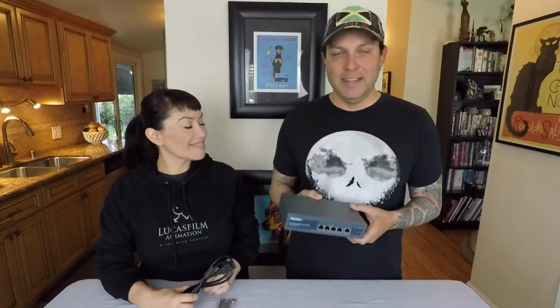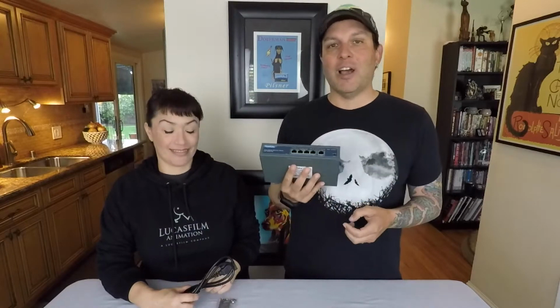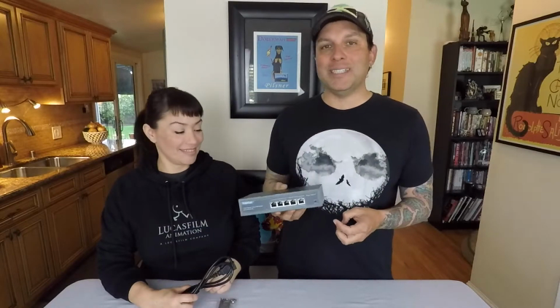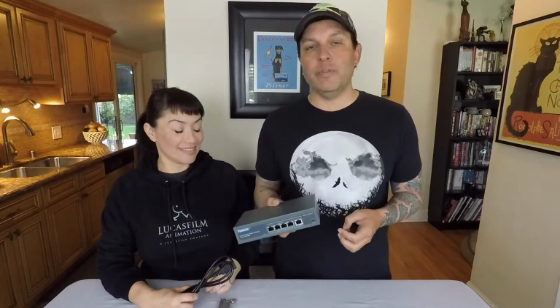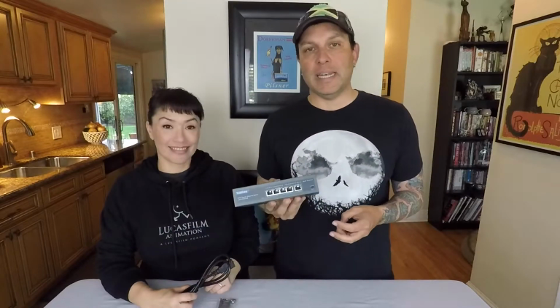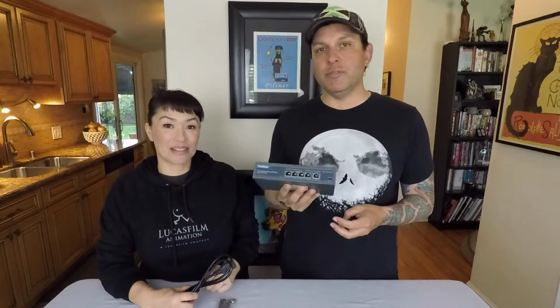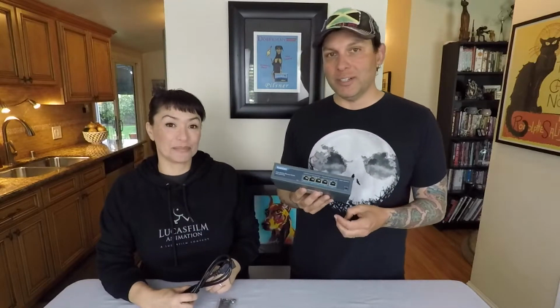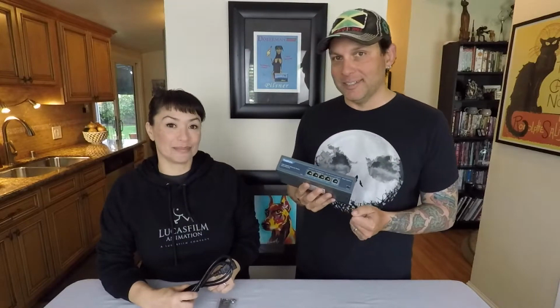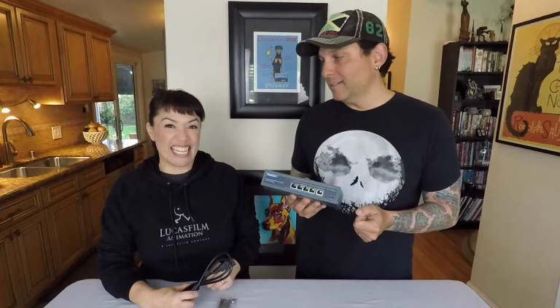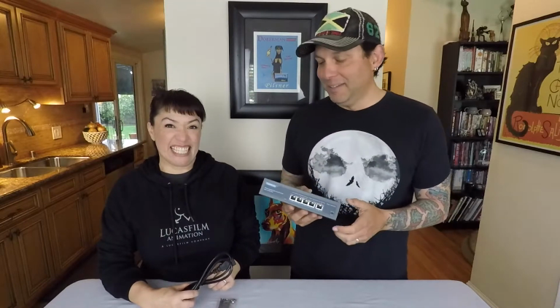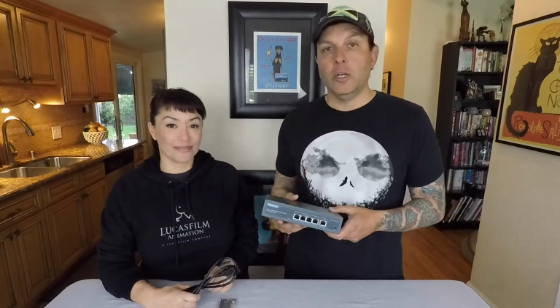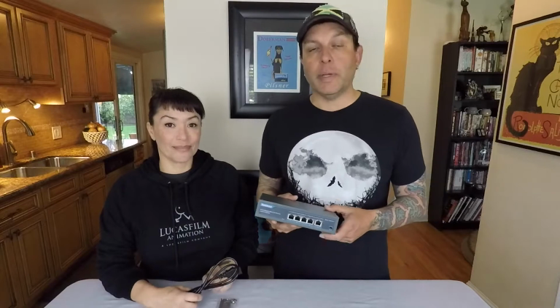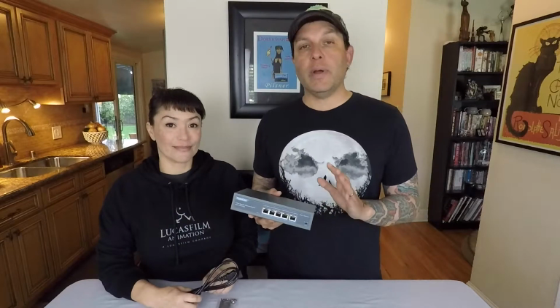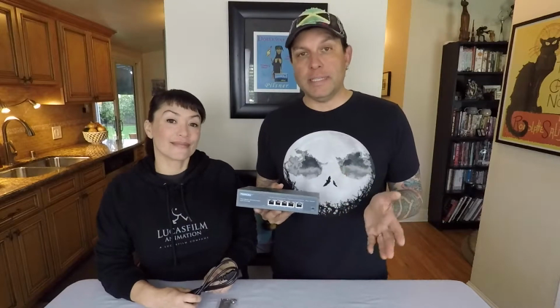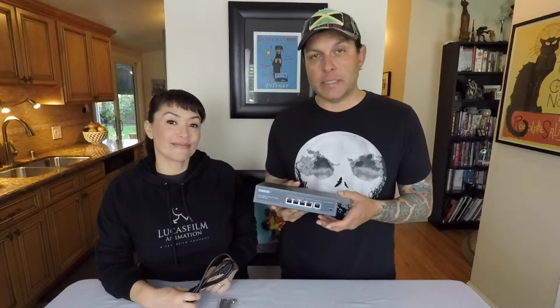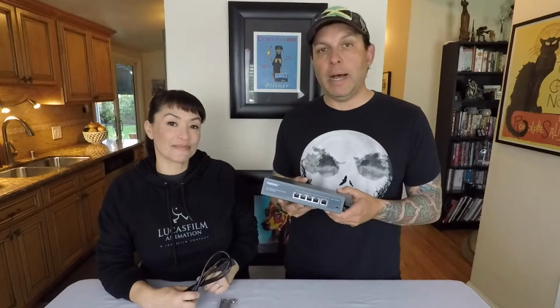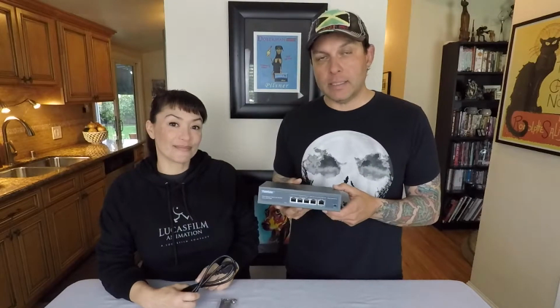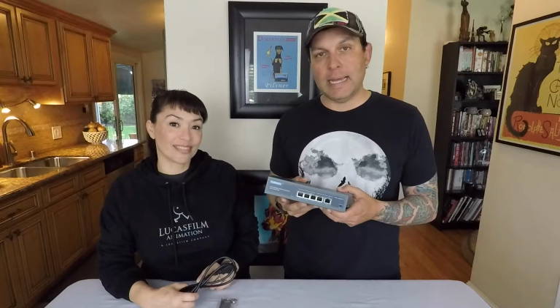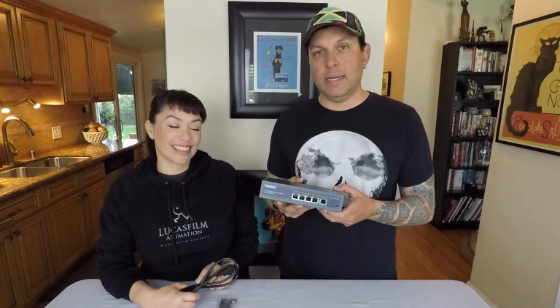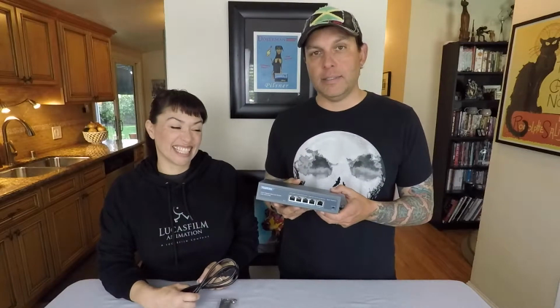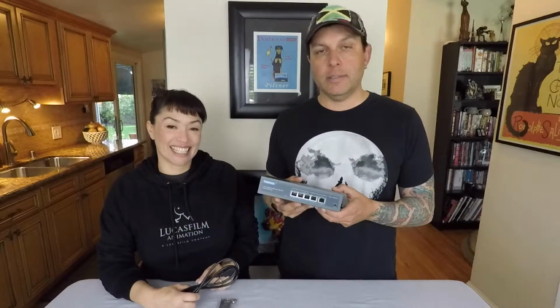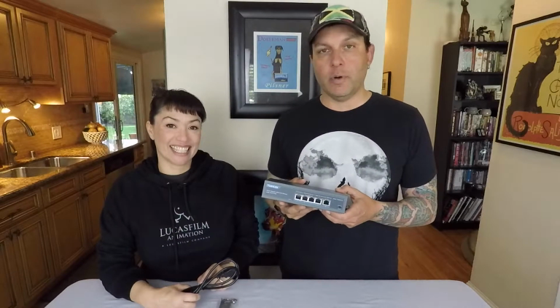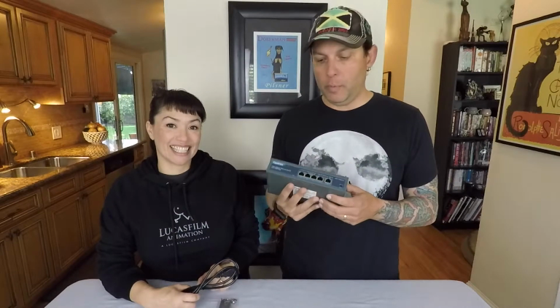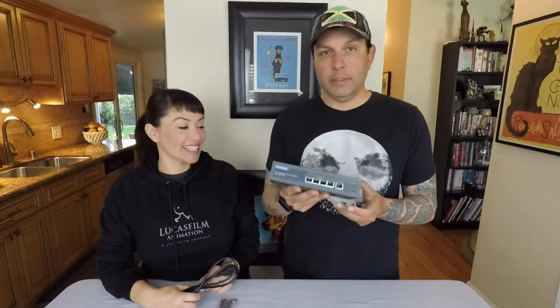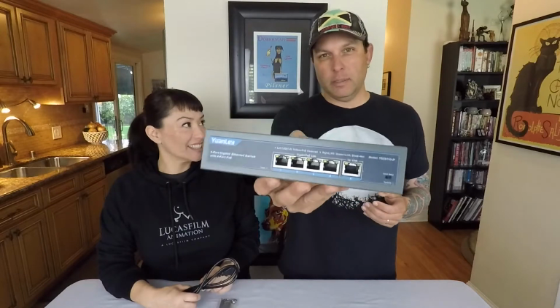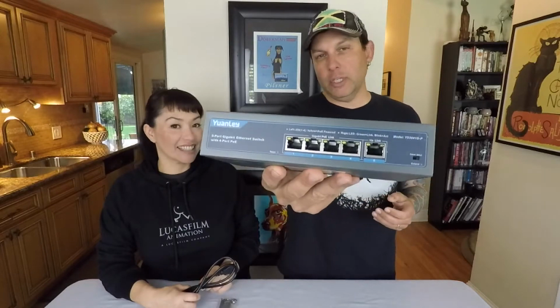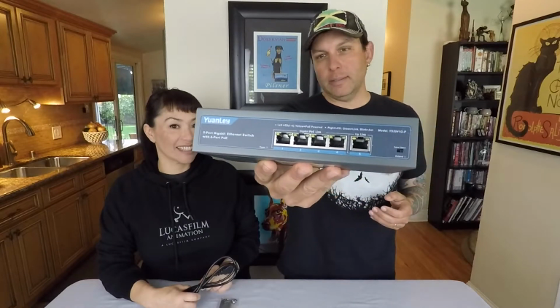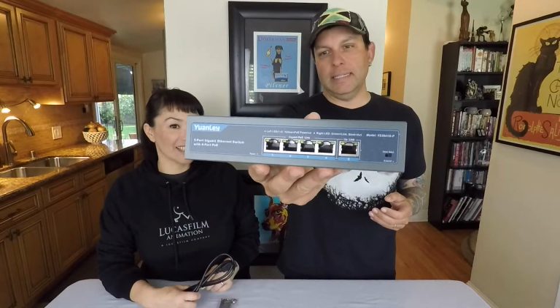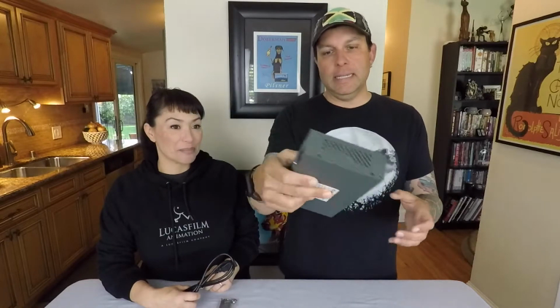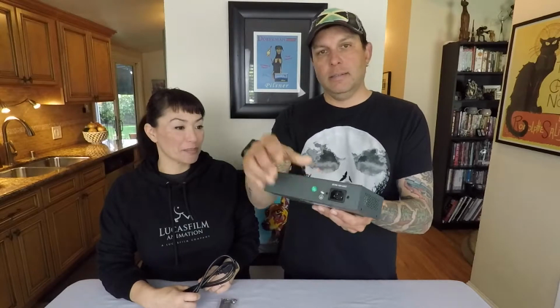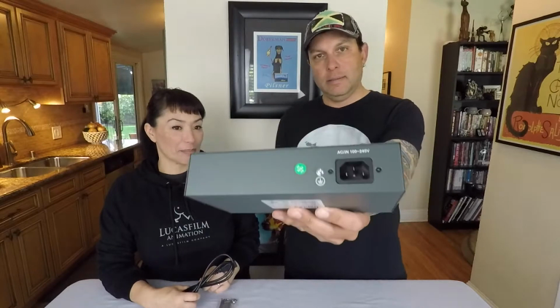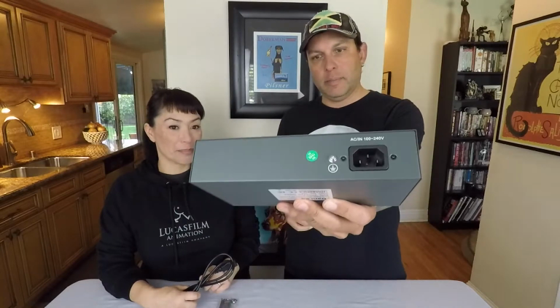It's got 47 reviews with an average of 5 stars. Nice! So we kind of went through all the stats, but let's just cover a couple more. Here's a closer look — little LED lights. There's the back.